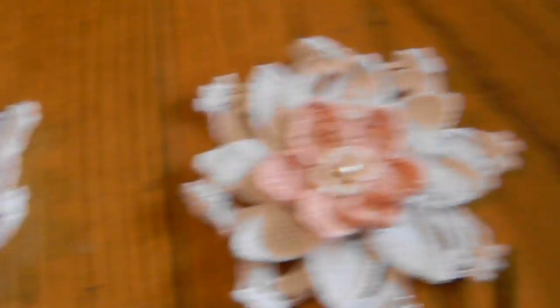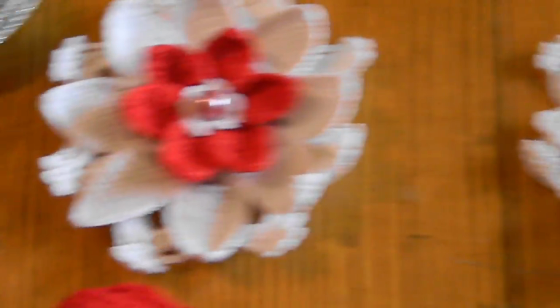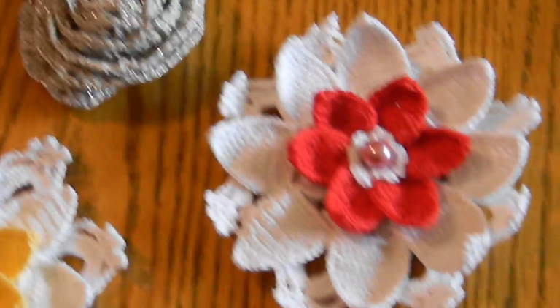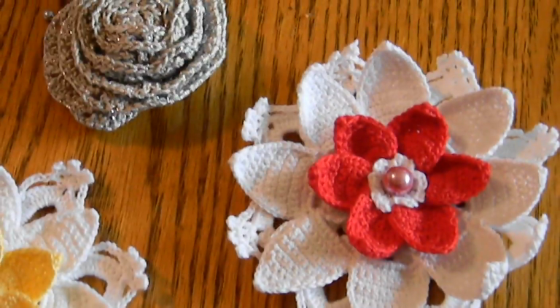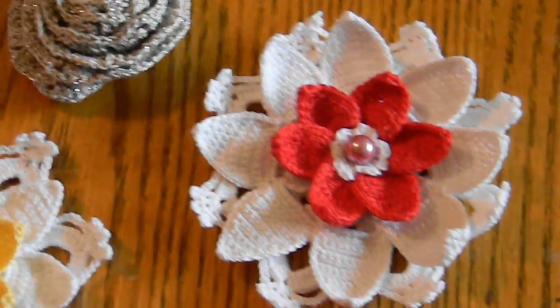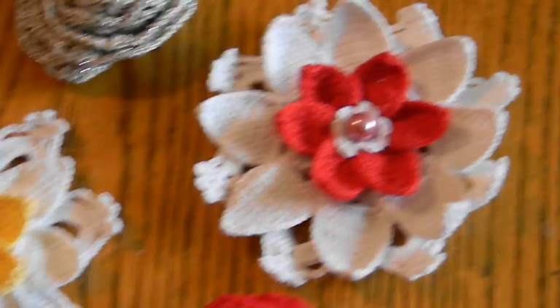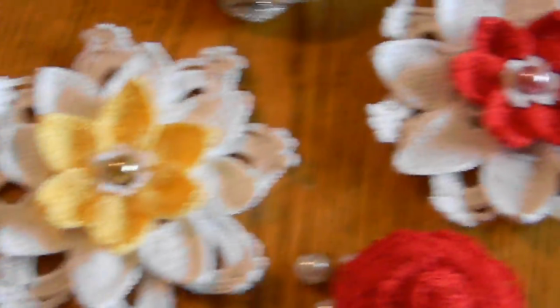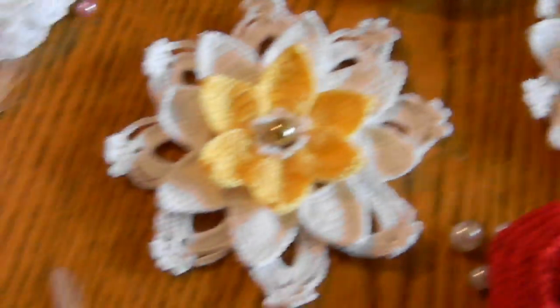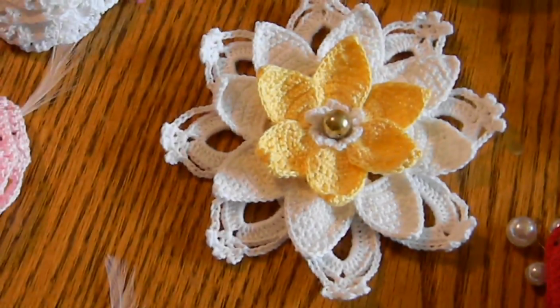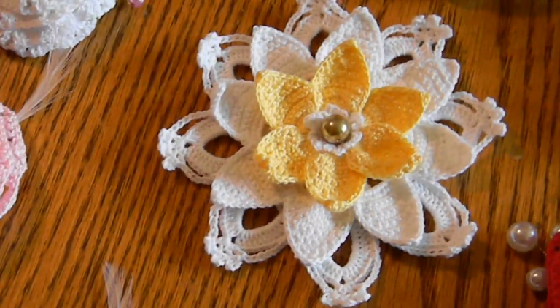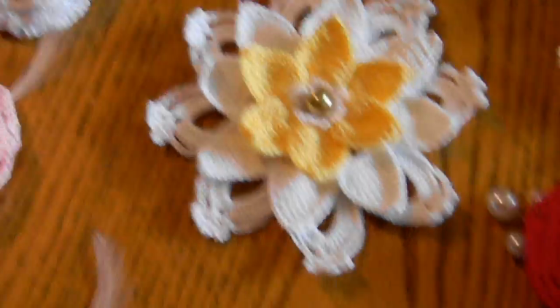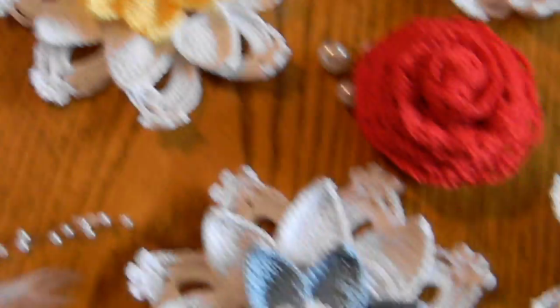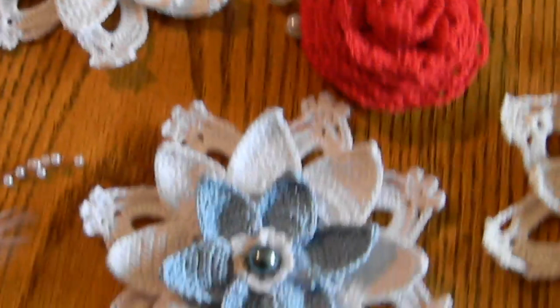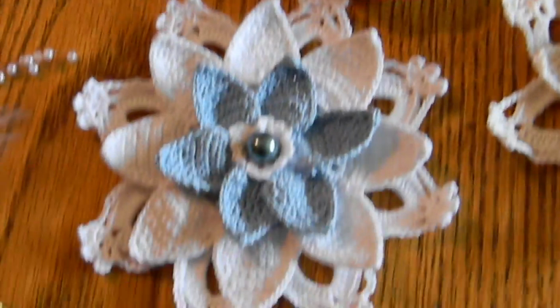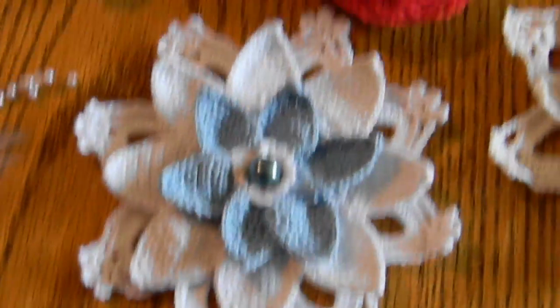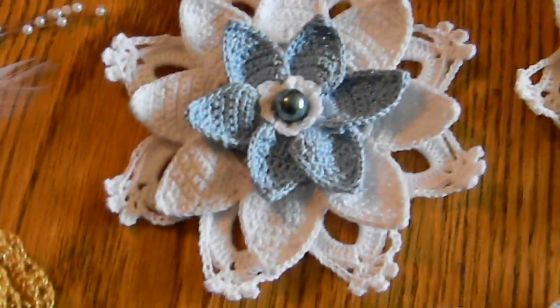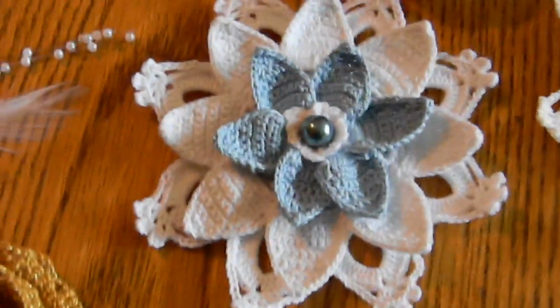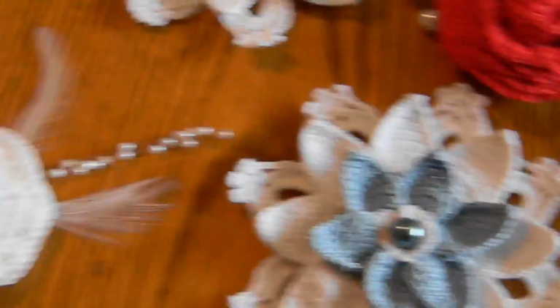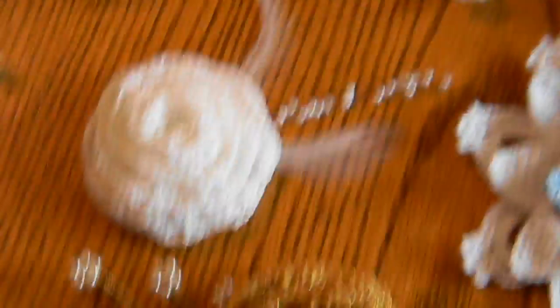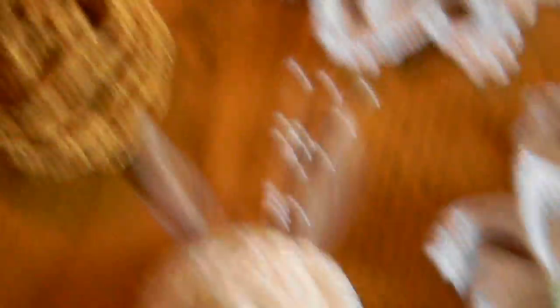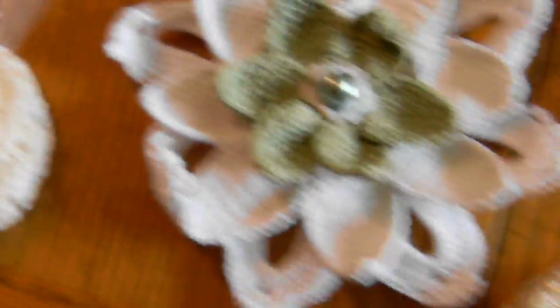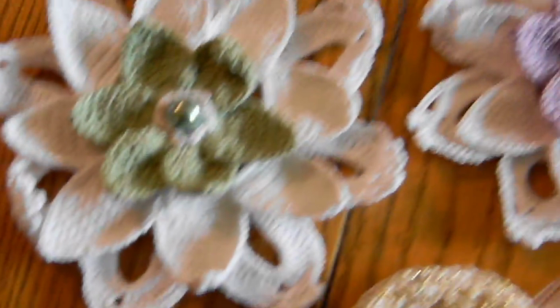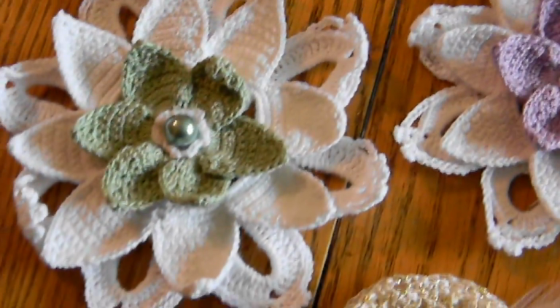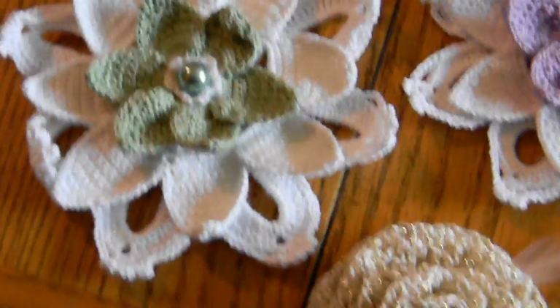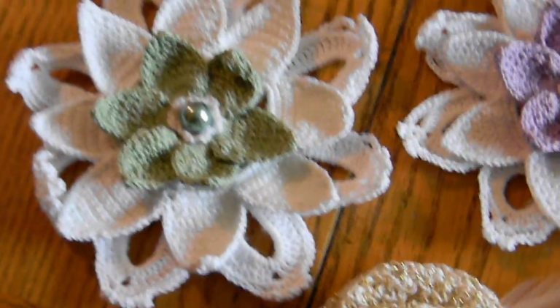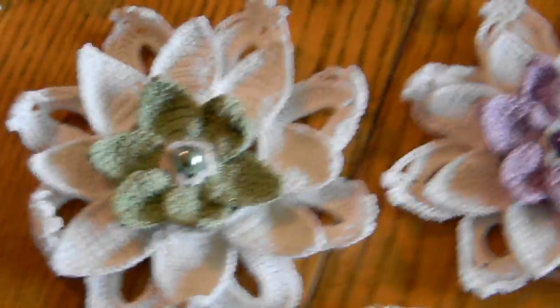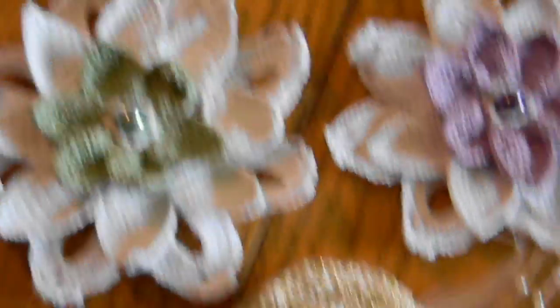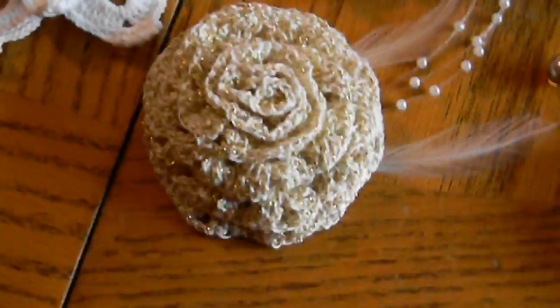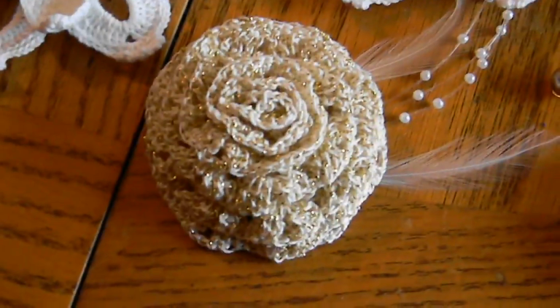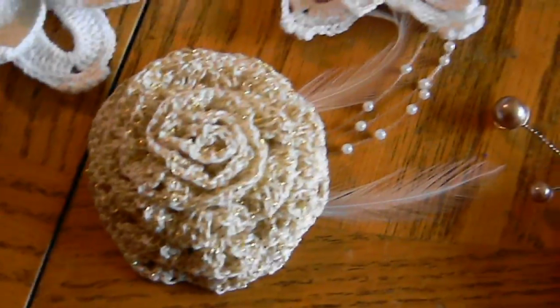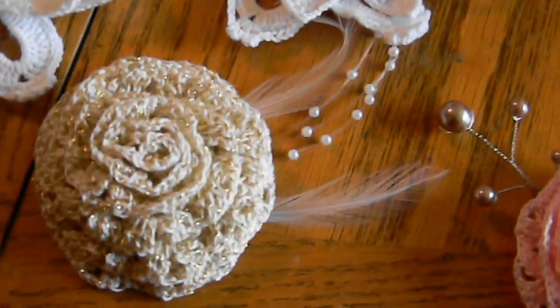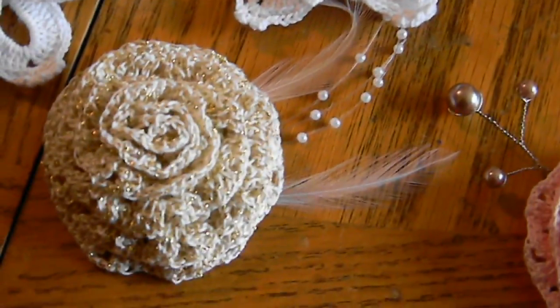At the moment, I only have one of each, but we'll make more of those, seeing whether they're well-liked or not.